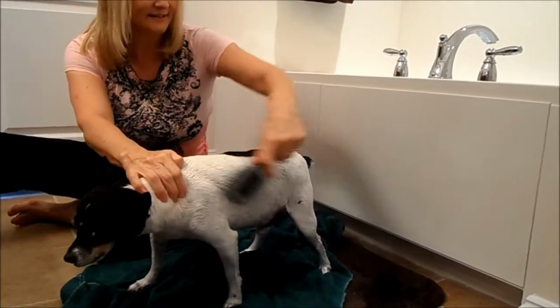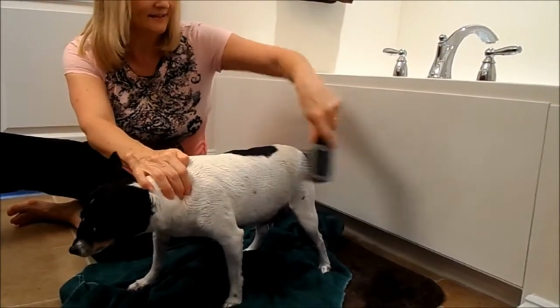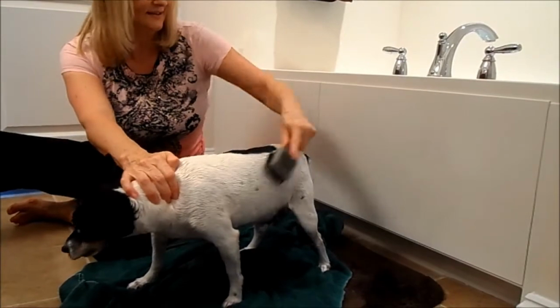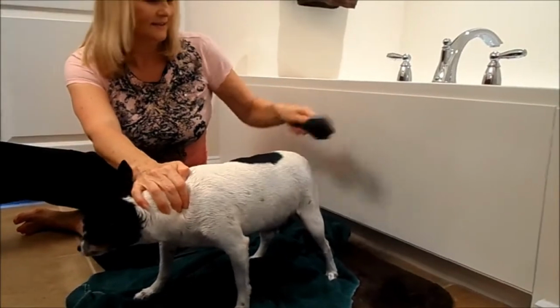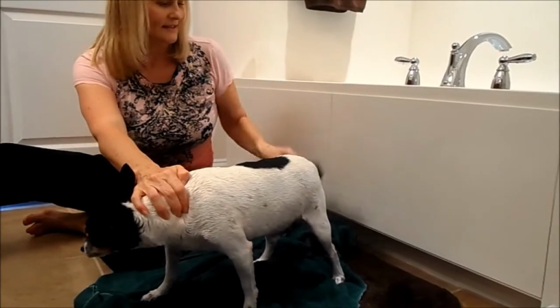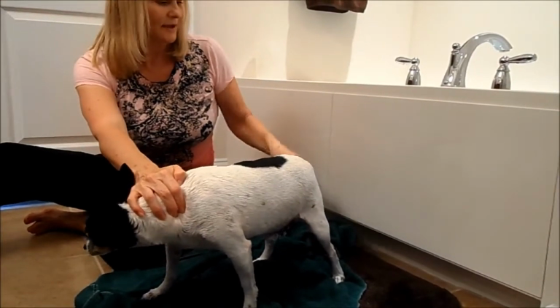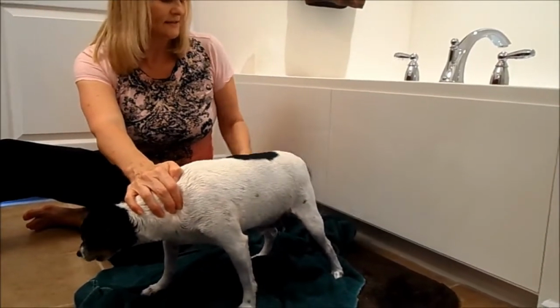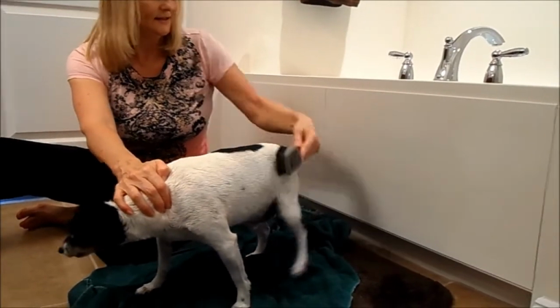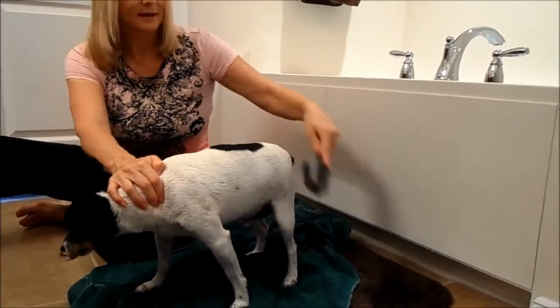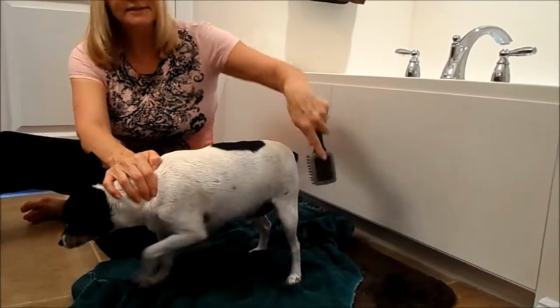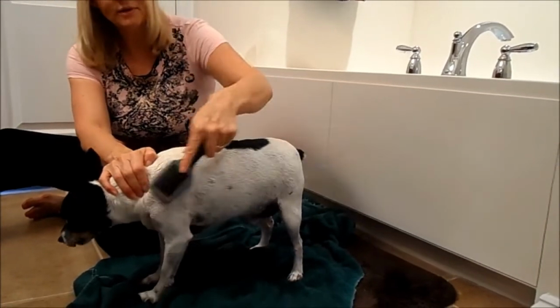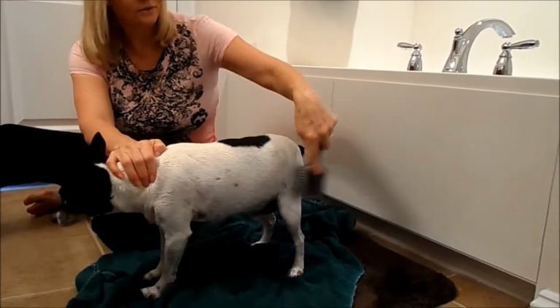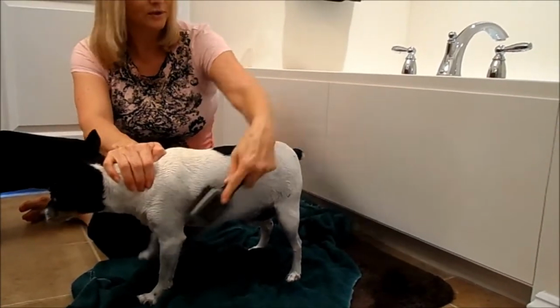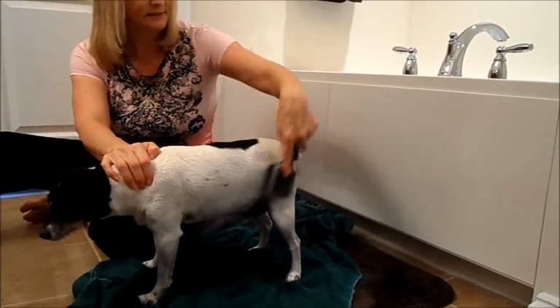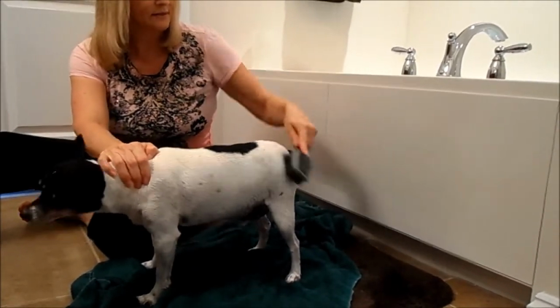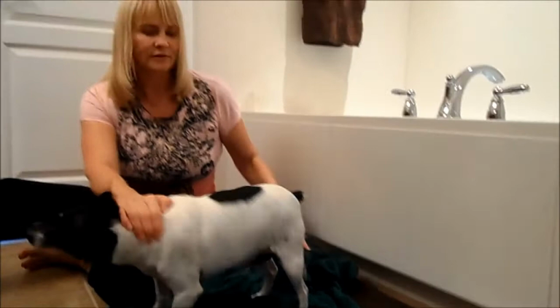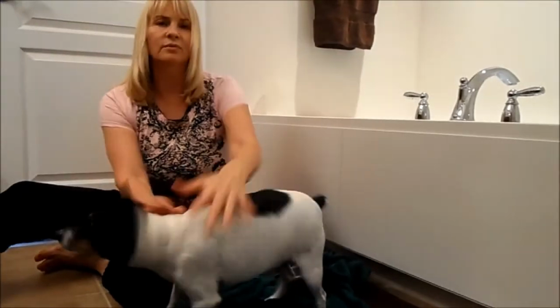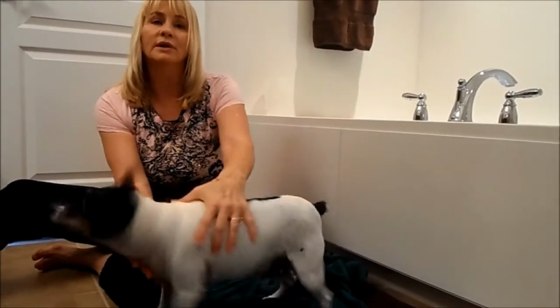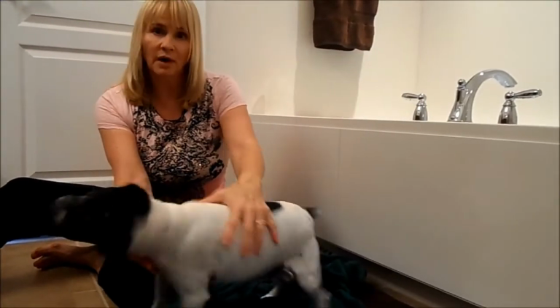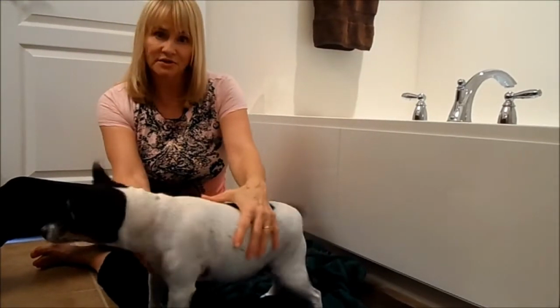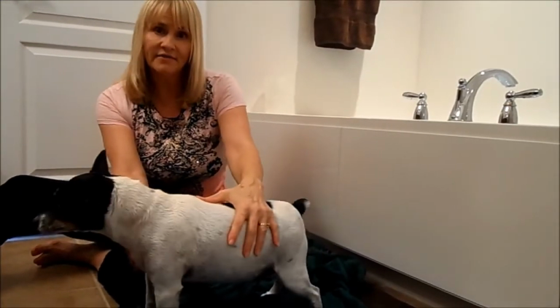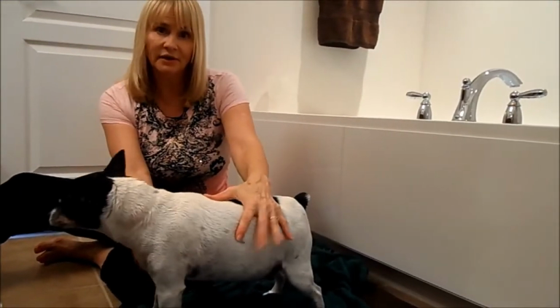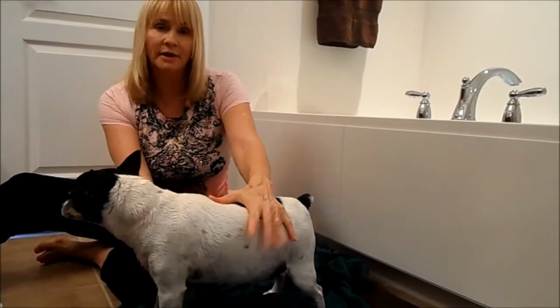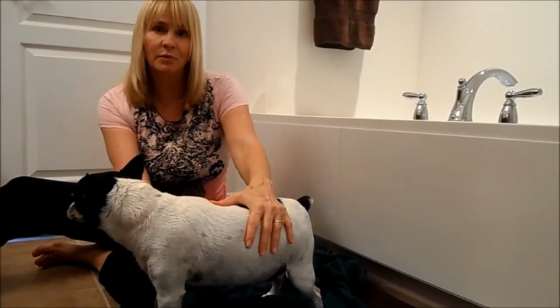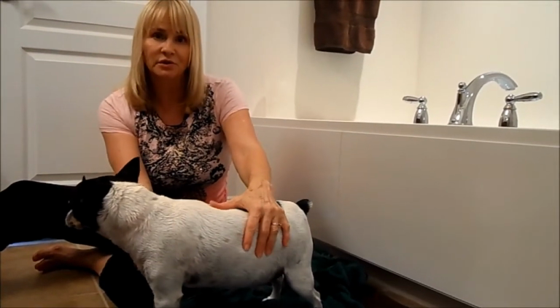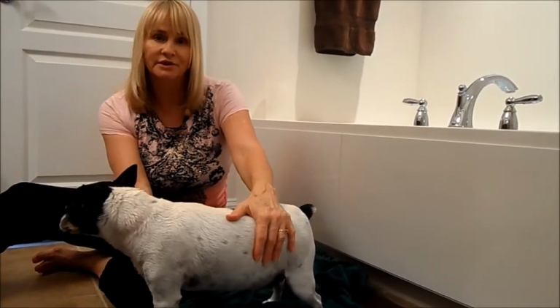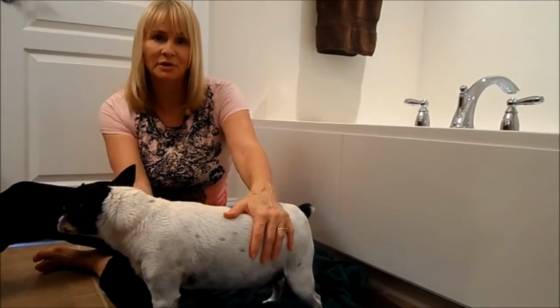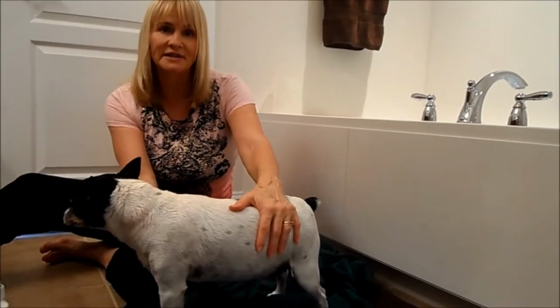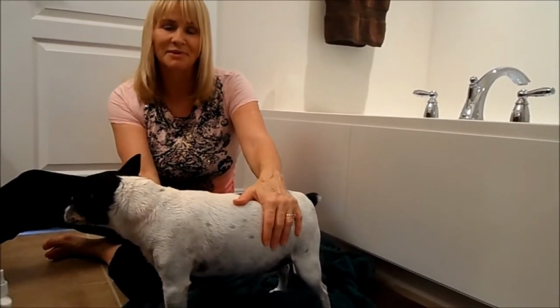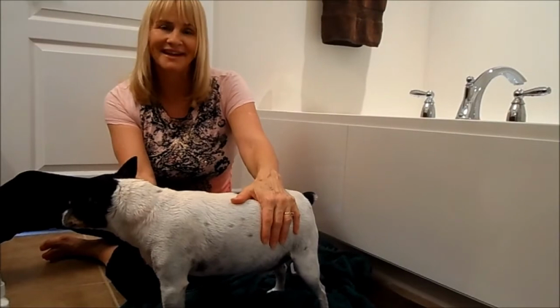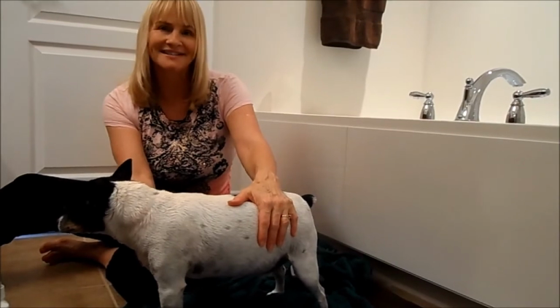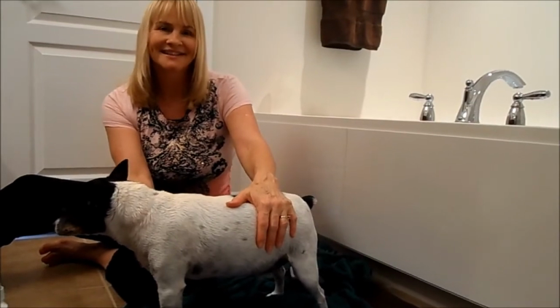He's all done — he smells good! Next I'm going to trim his nails. So if you want to learn to trim your dog's nails, I'm going to do that next. We'll see you next time.